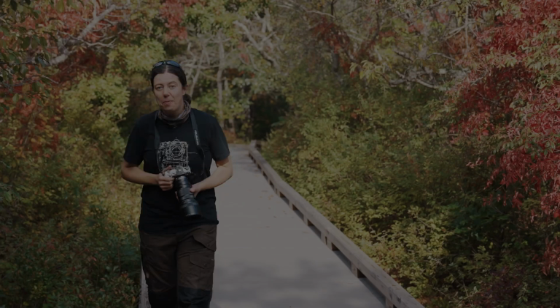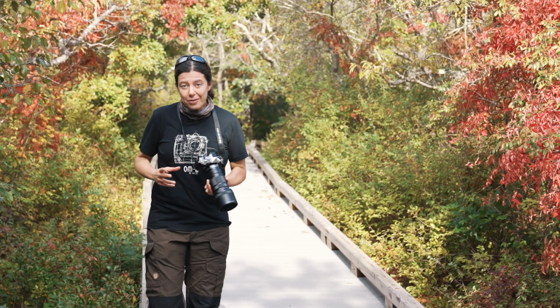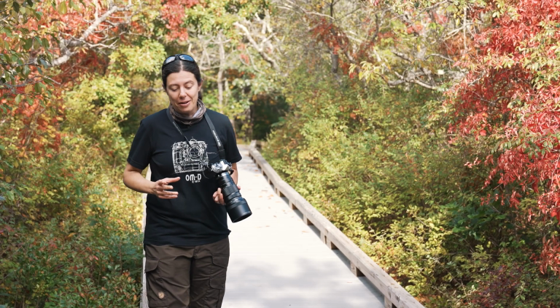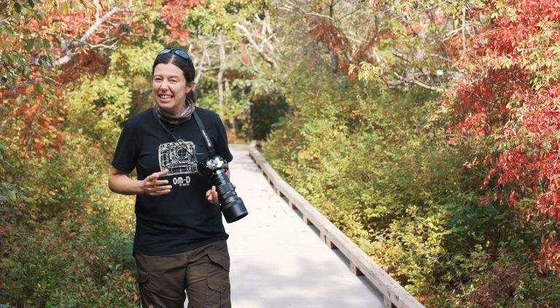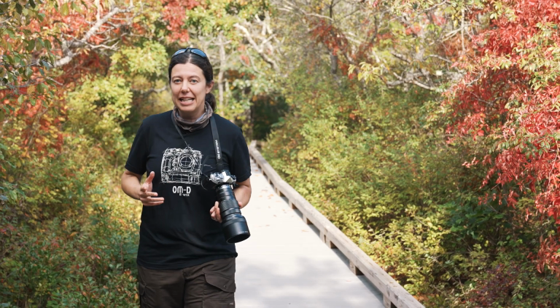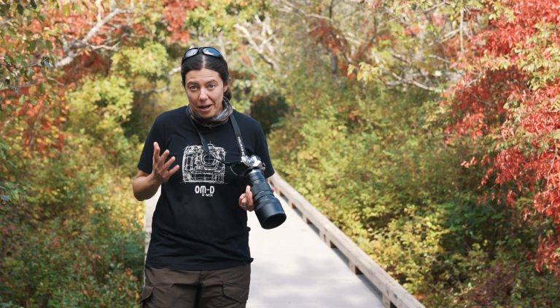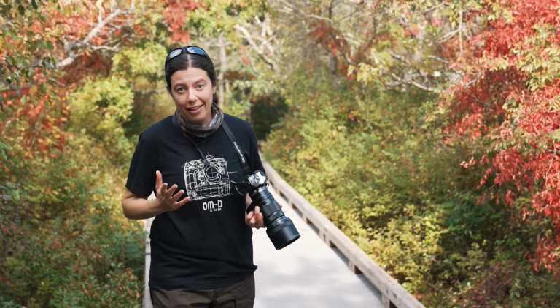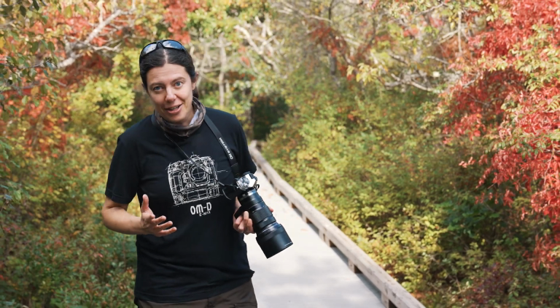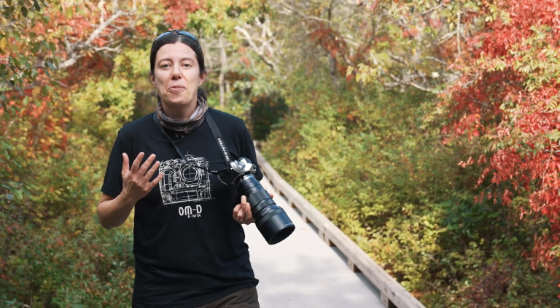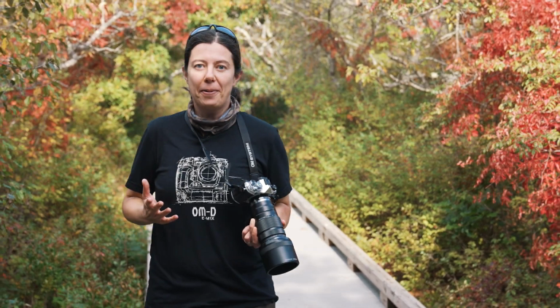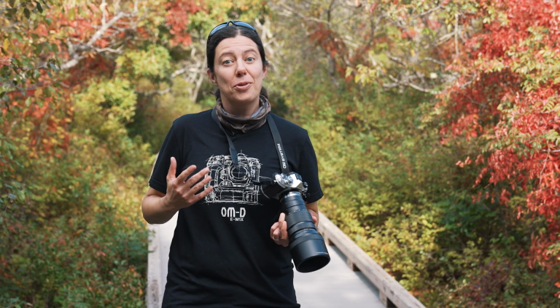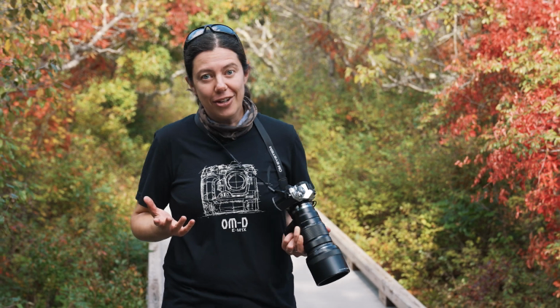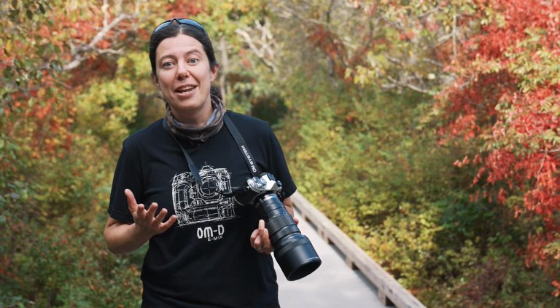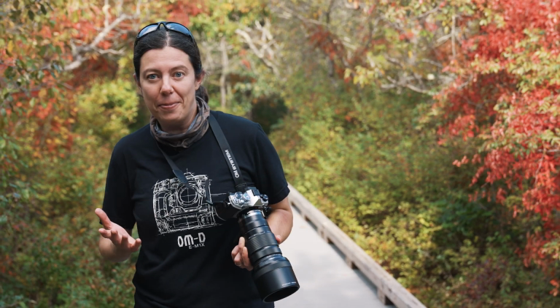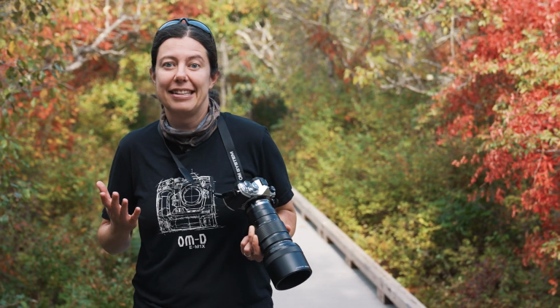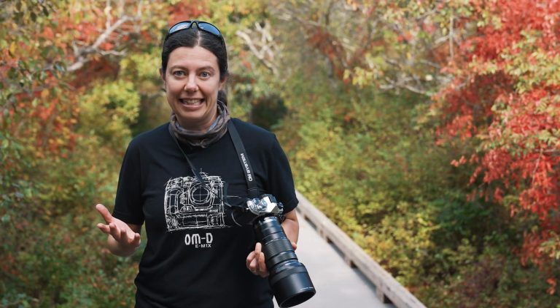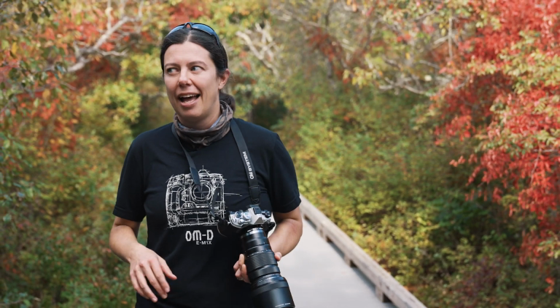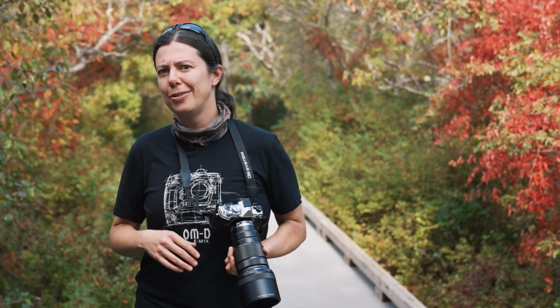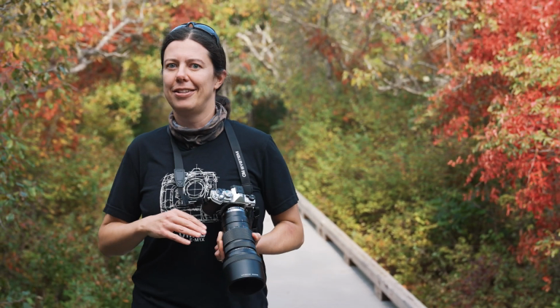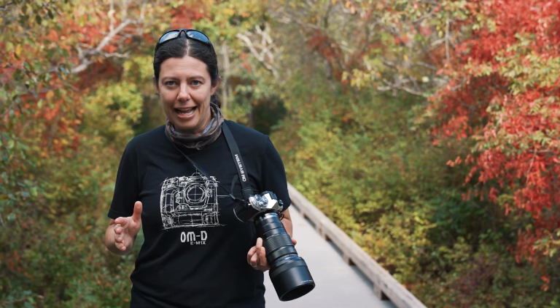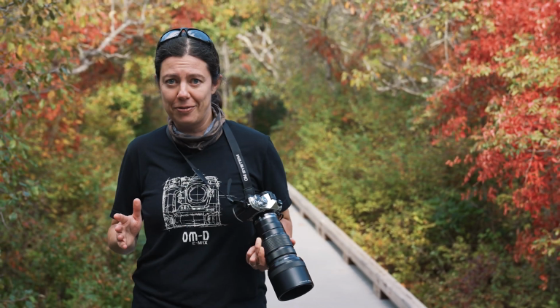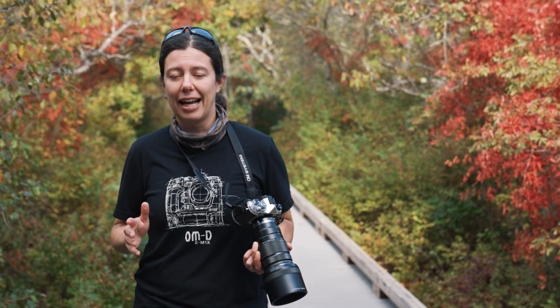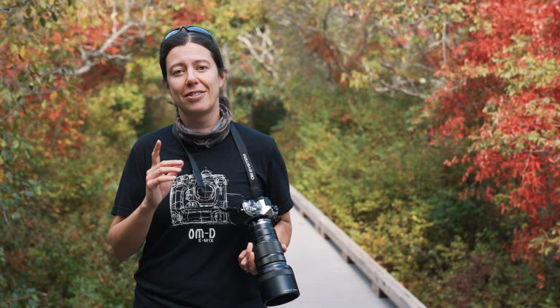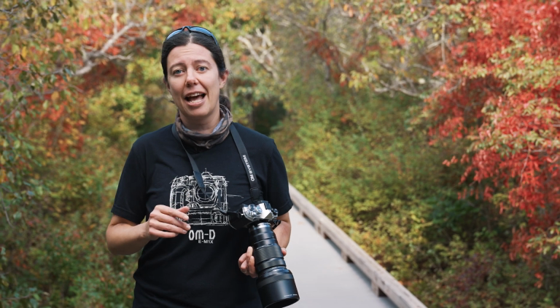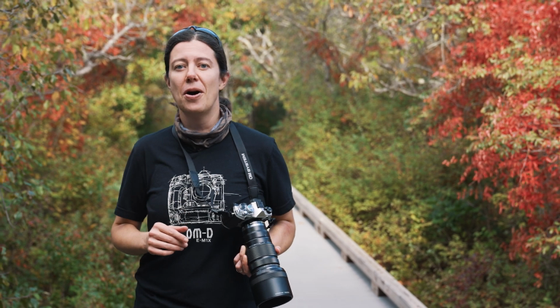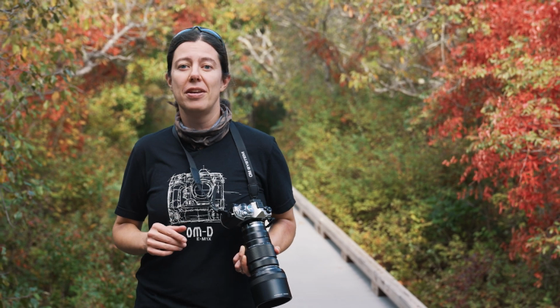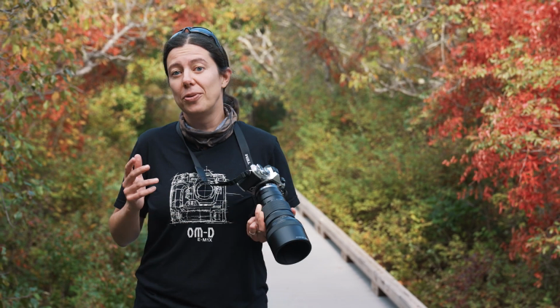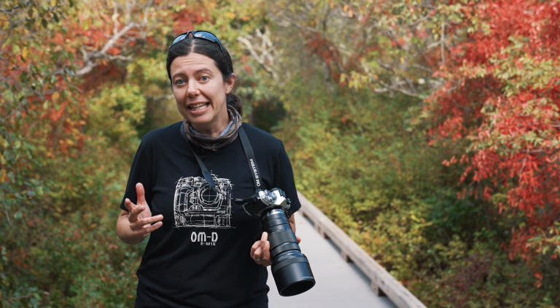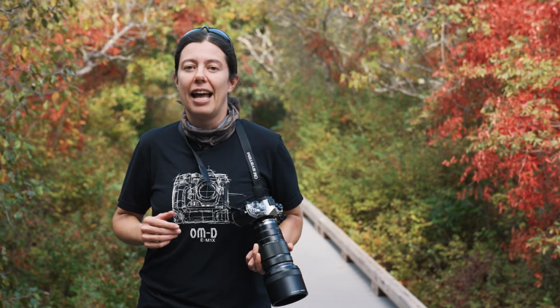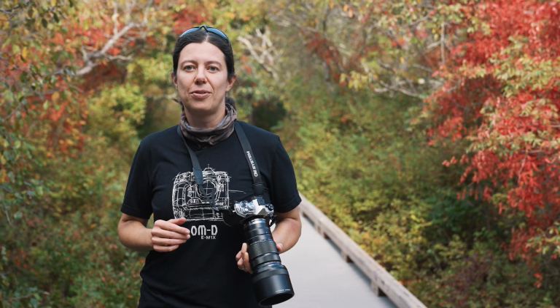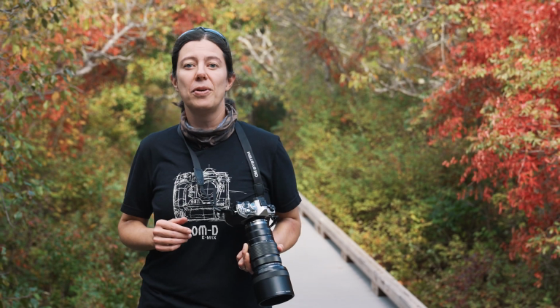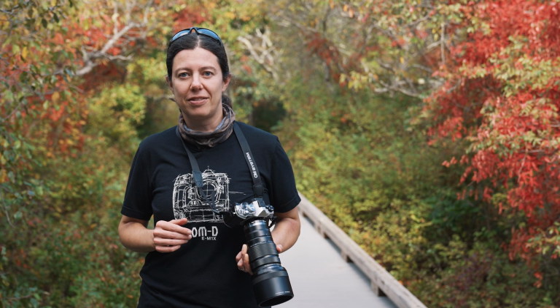Bird photography is really one part luck, one part research, and one part technique. And although I cannot help you with luck, I can certainly help you with your technique and also with your research.